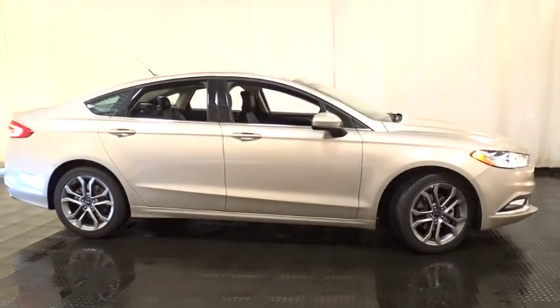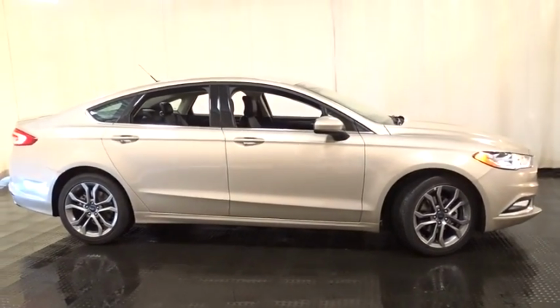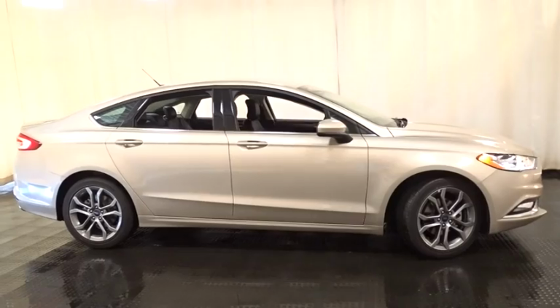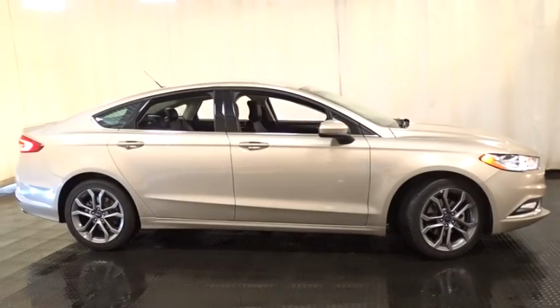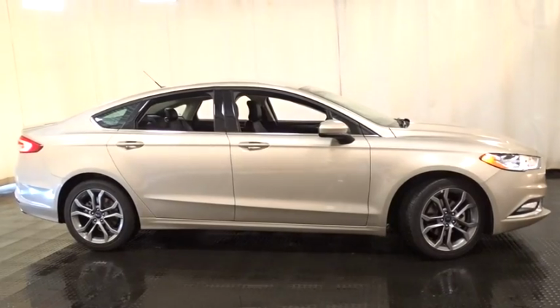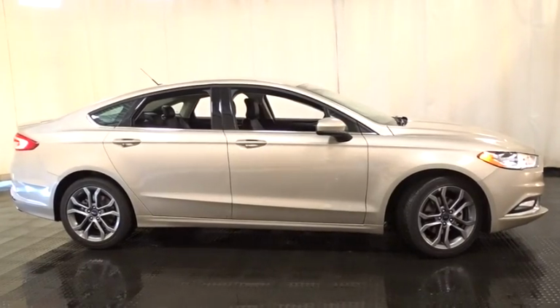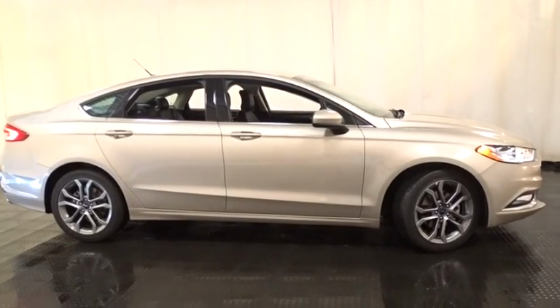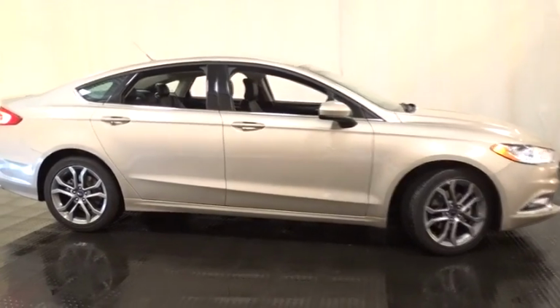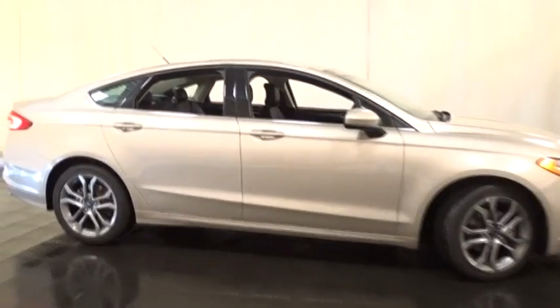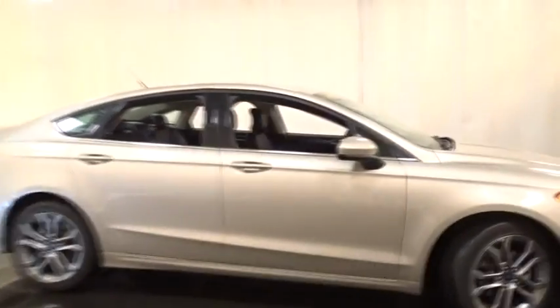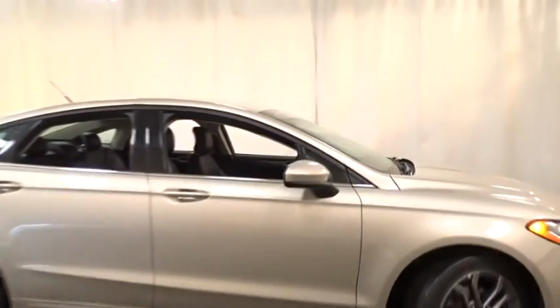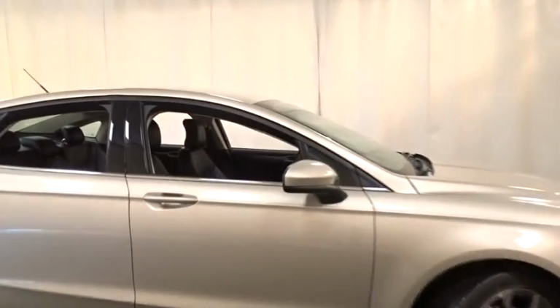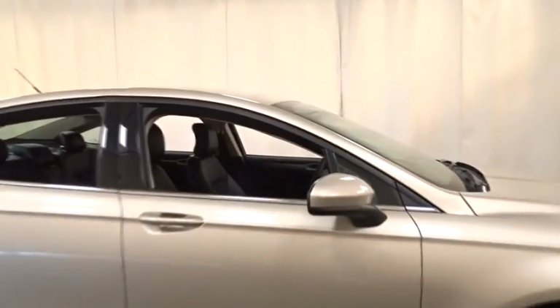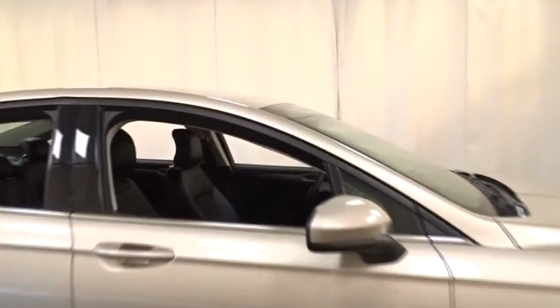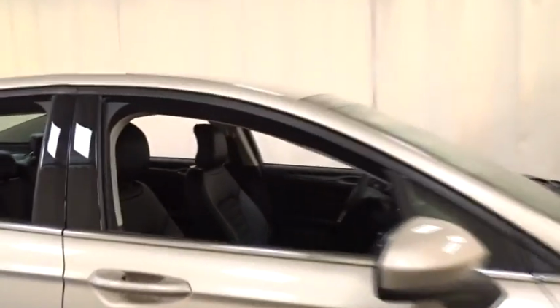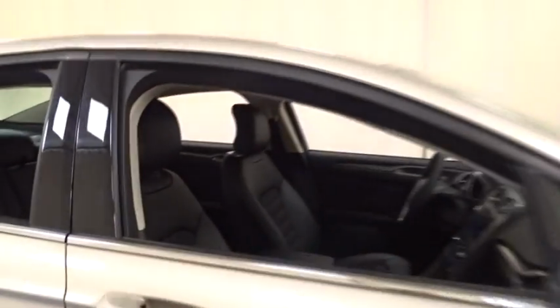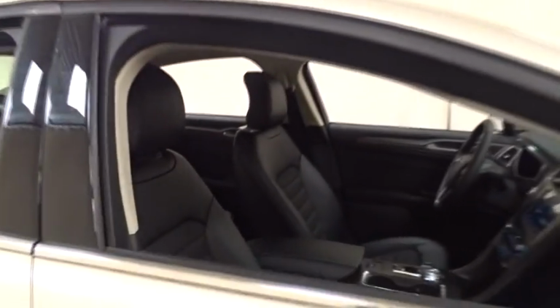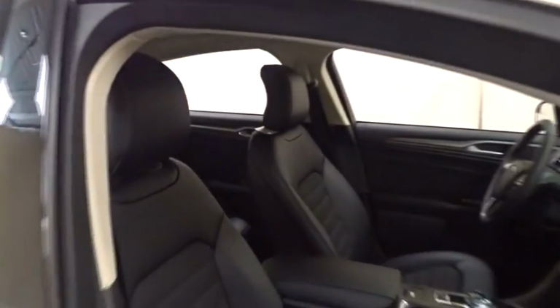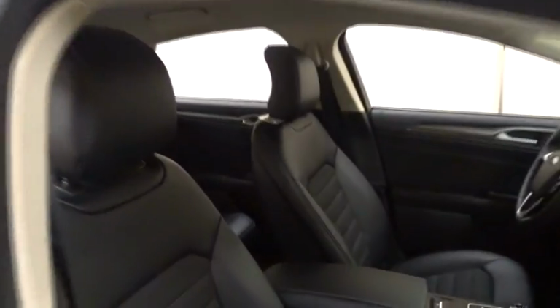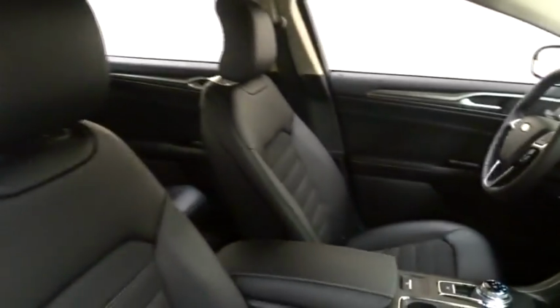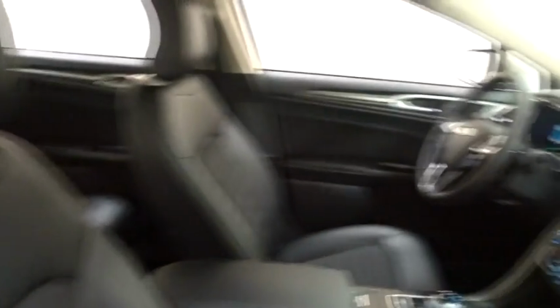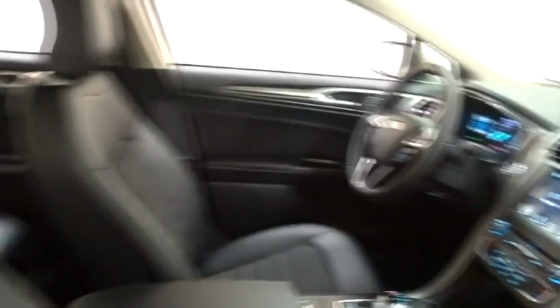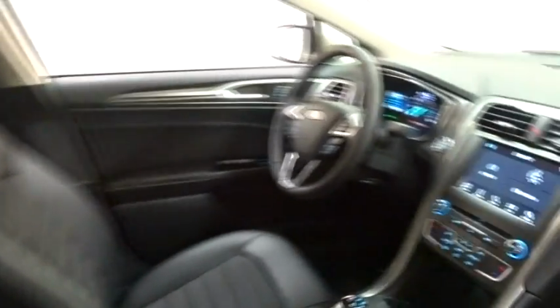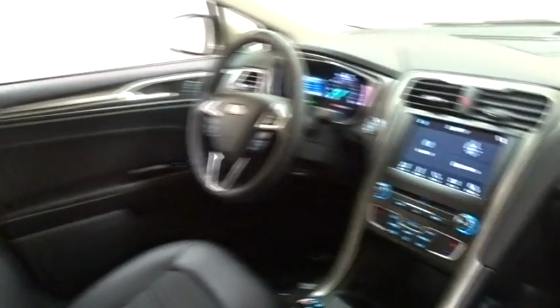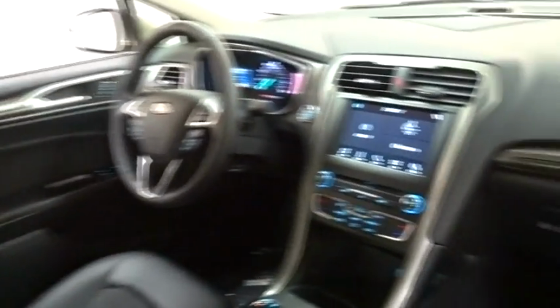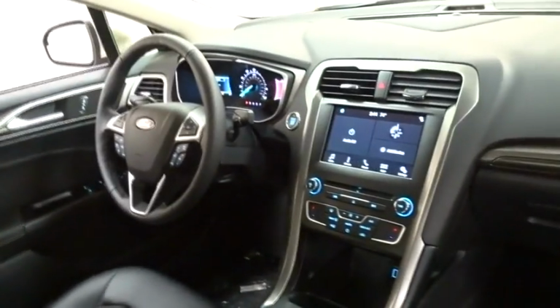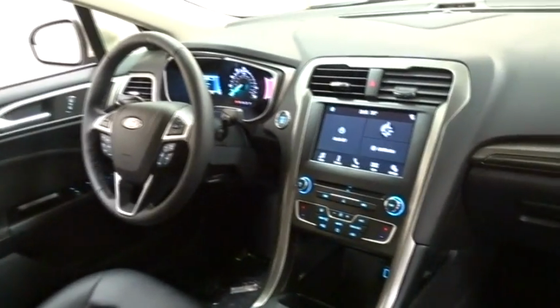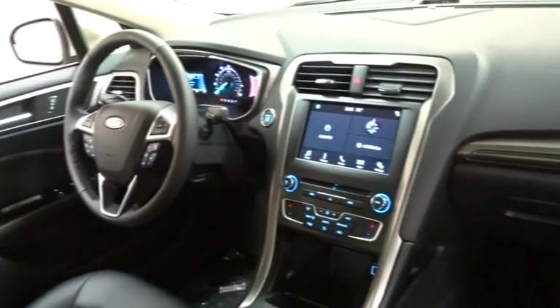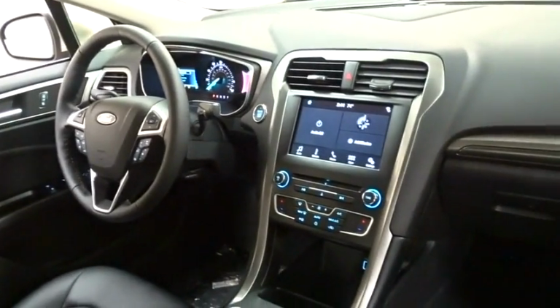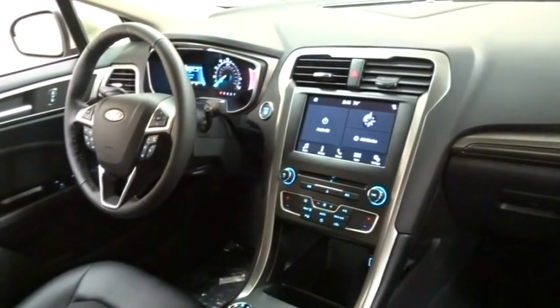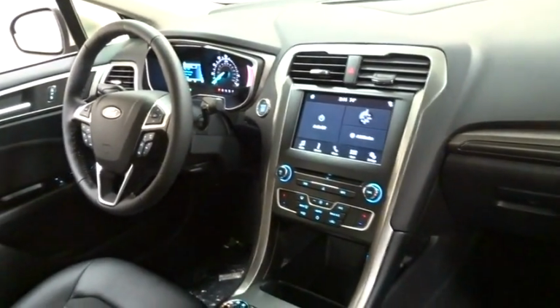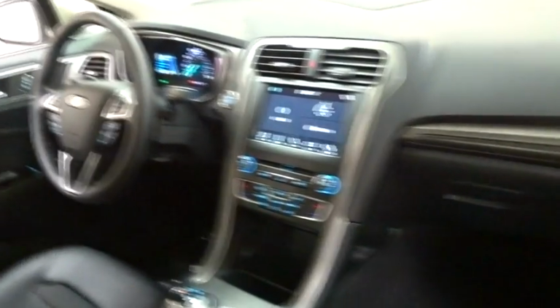Steering wheel audio controls, stability control, power passenger seat, traction control, keyless entry, anti-lock braking system, backup camera, Bluetooth, power steering.